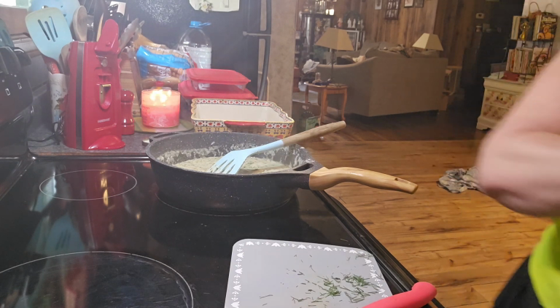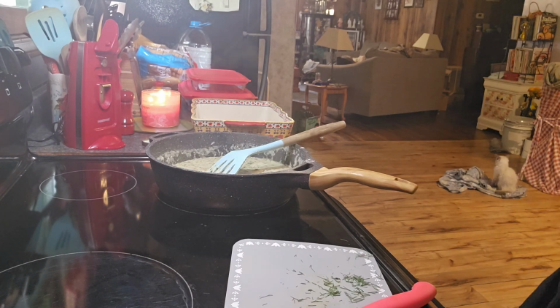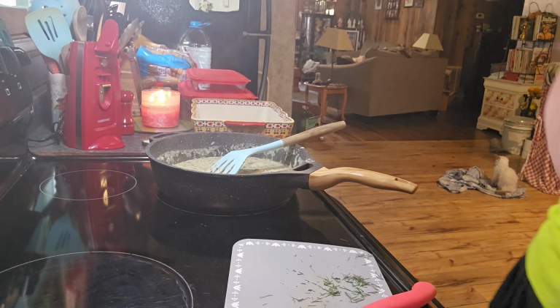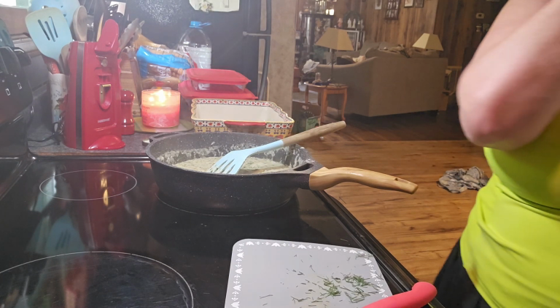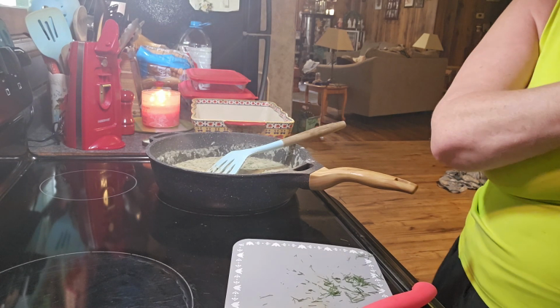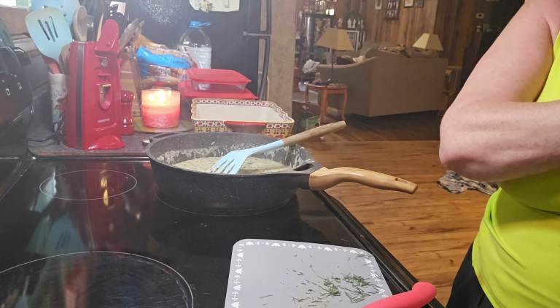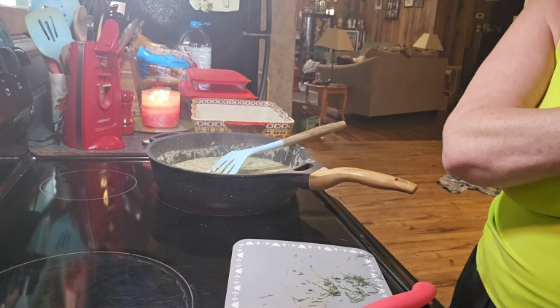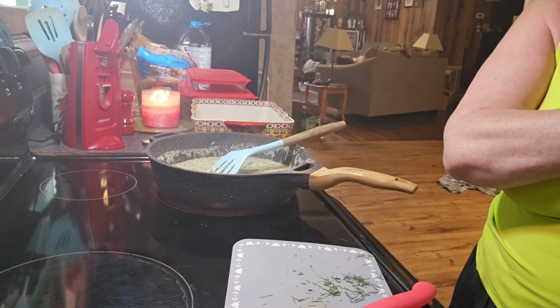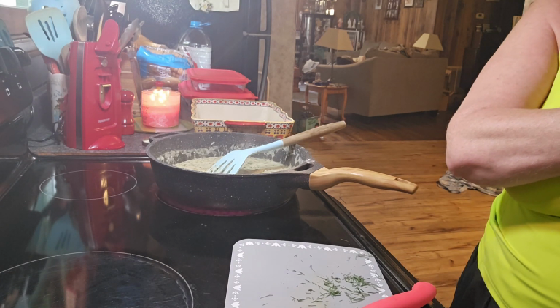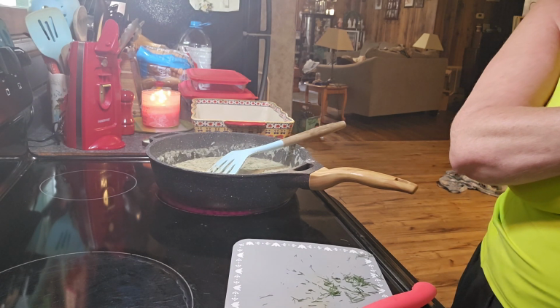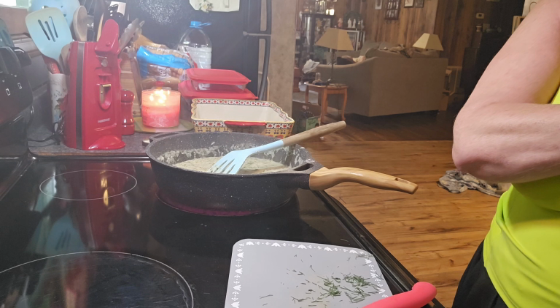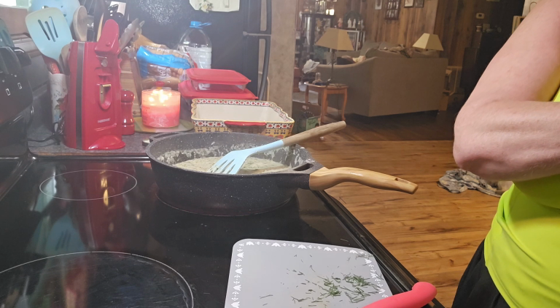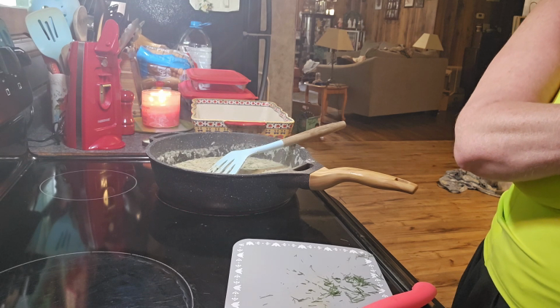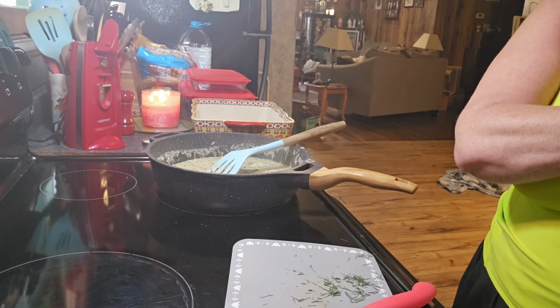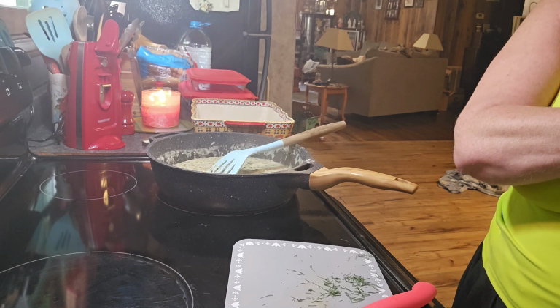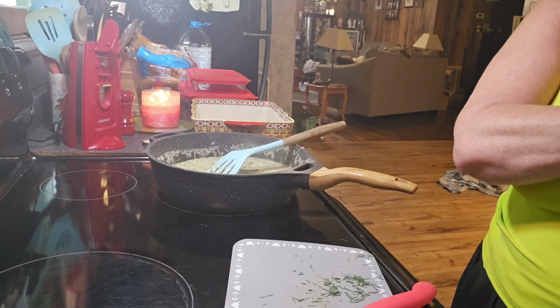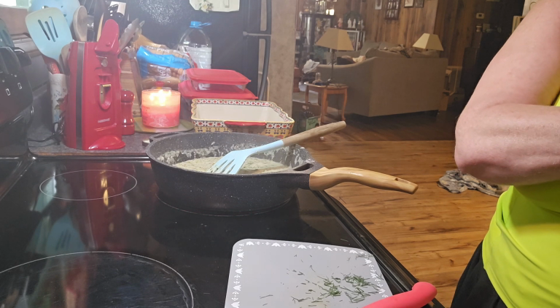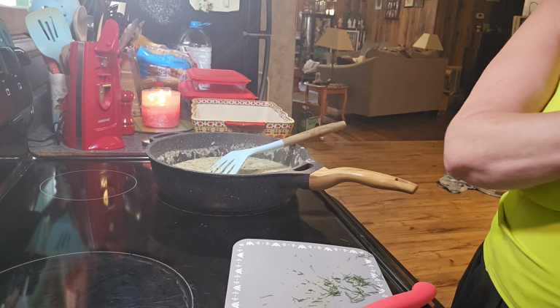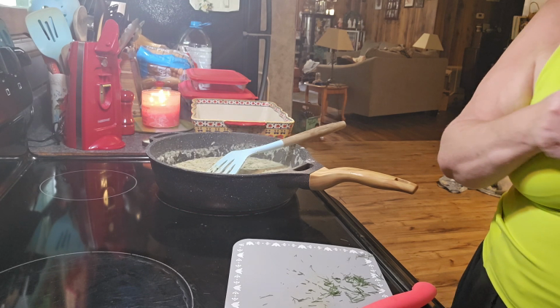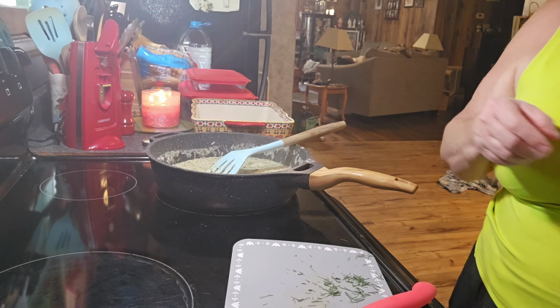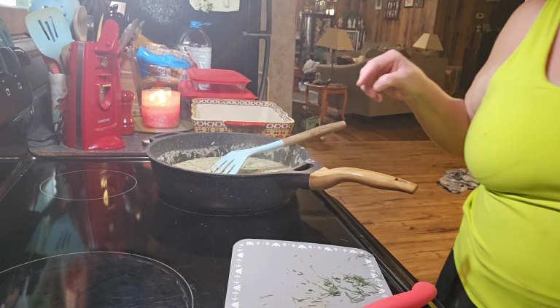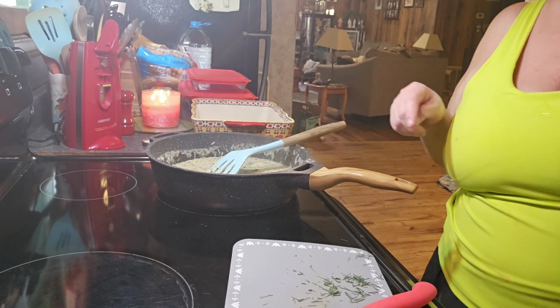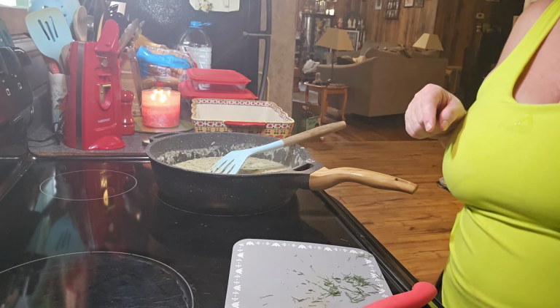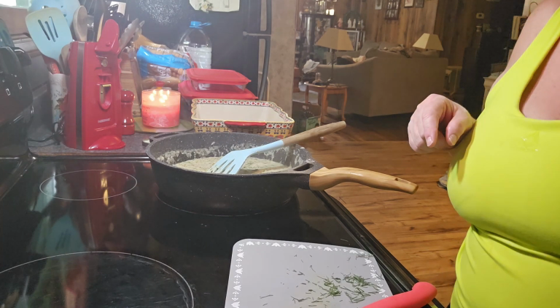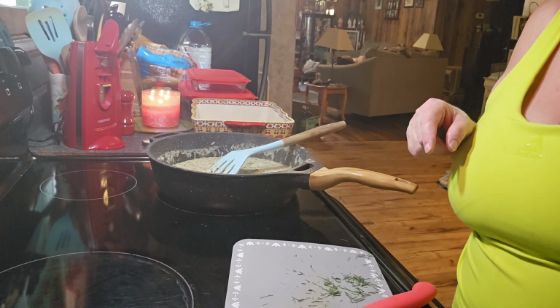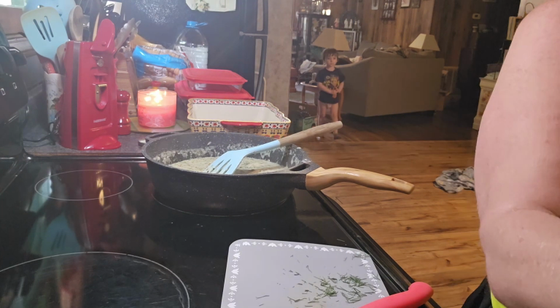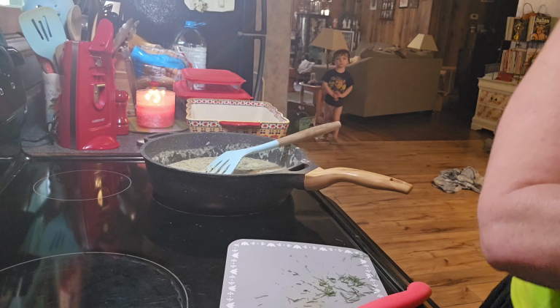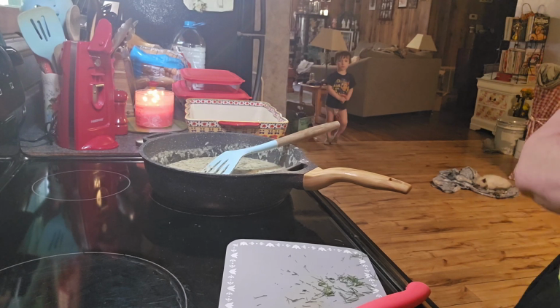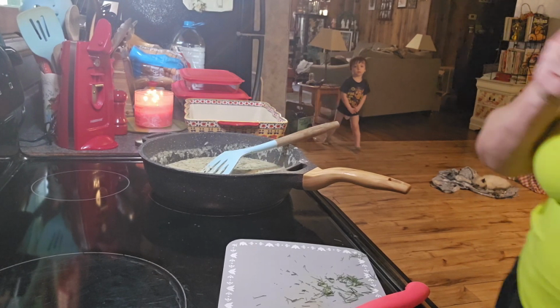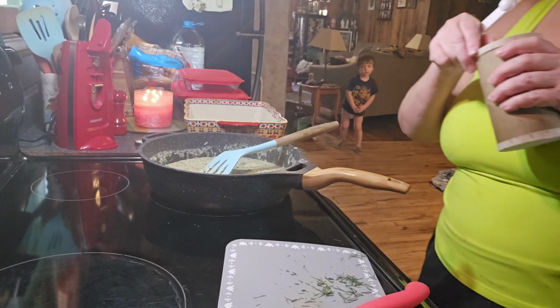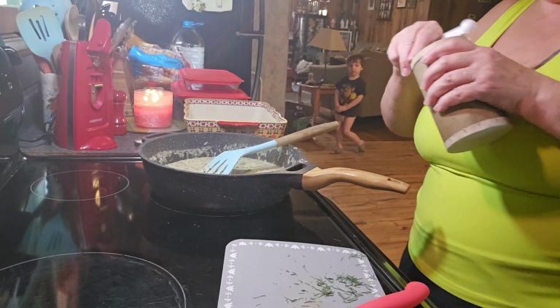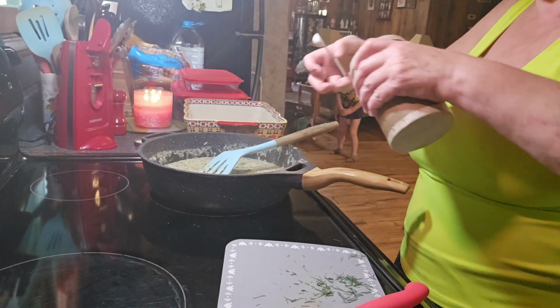Next we're going to add a quarter teaspoon of salt. Let me get that teaspoon and I'll be right back. Okay, I'm adding my salt.